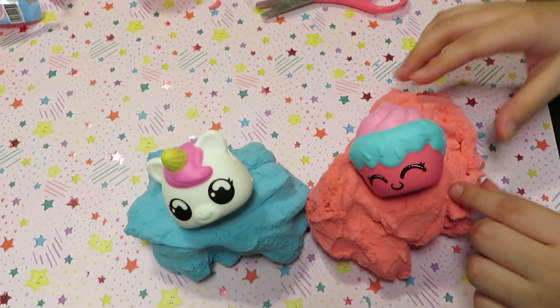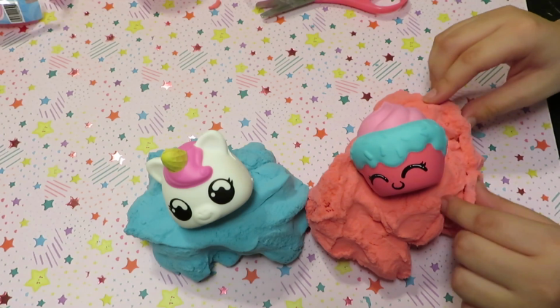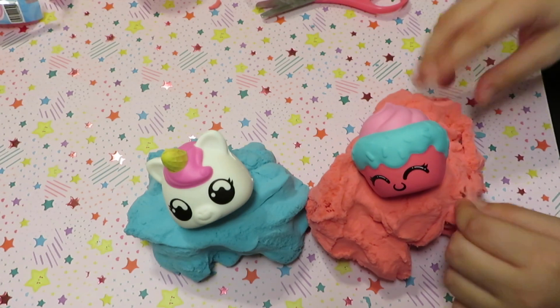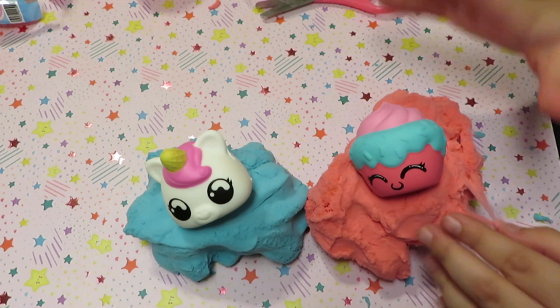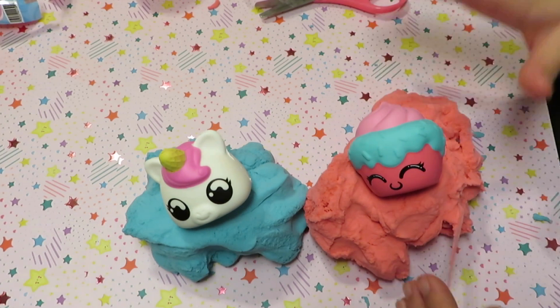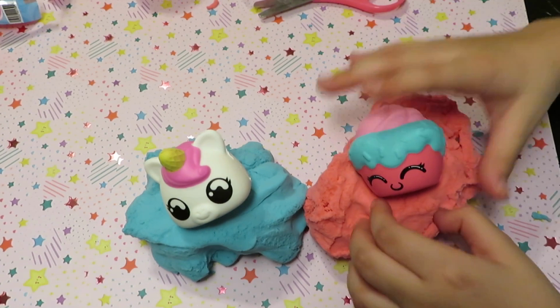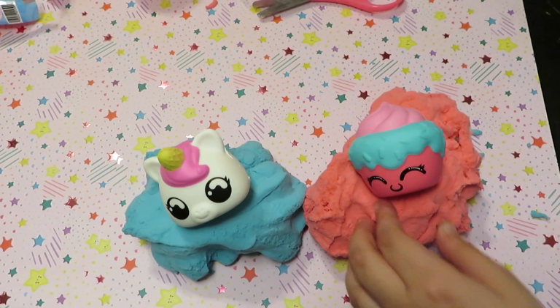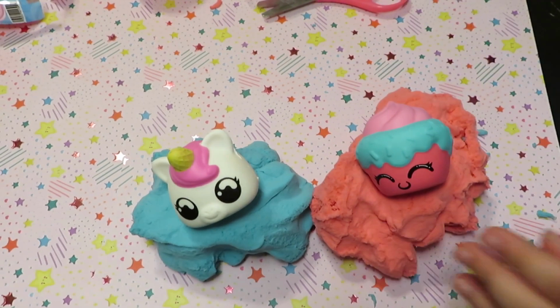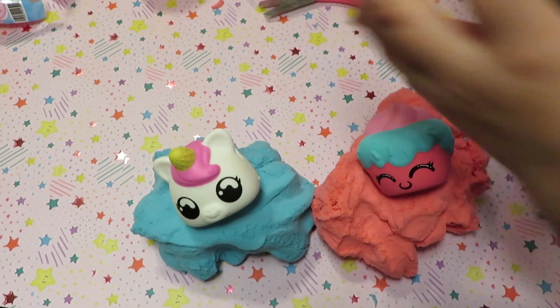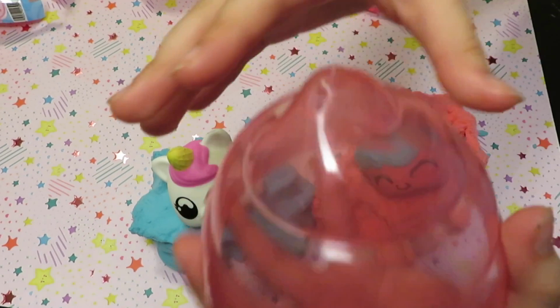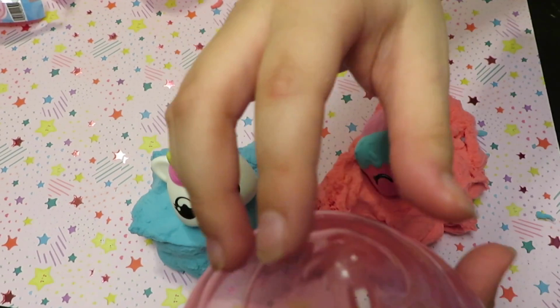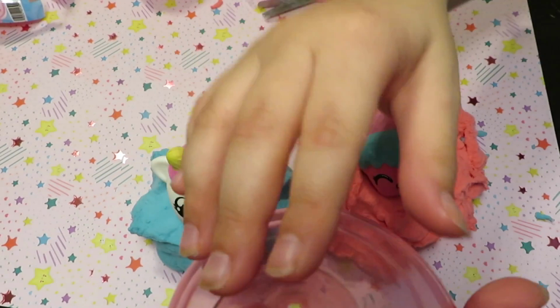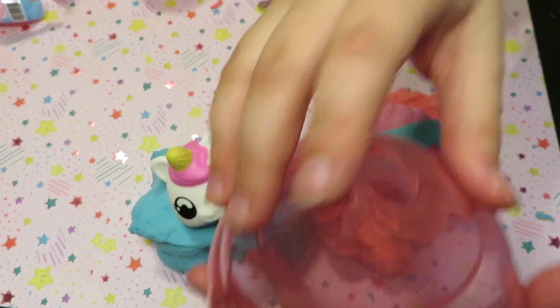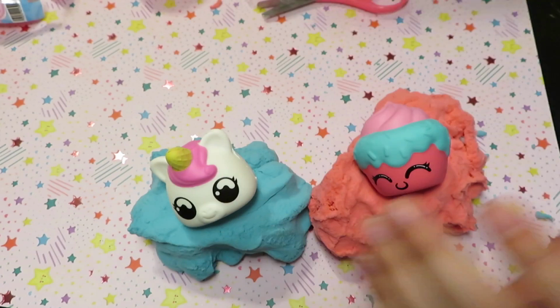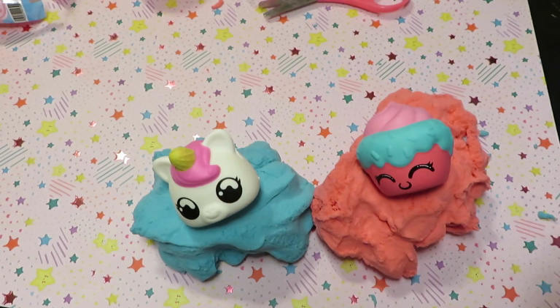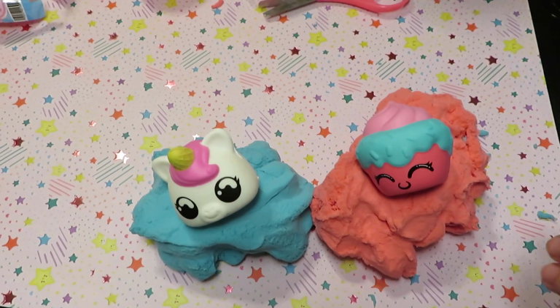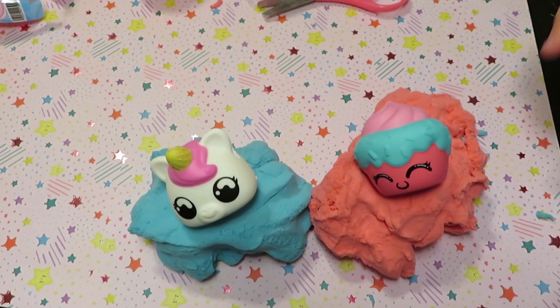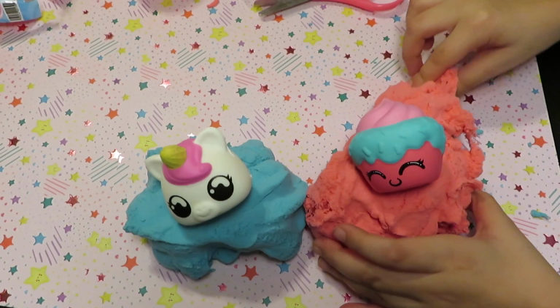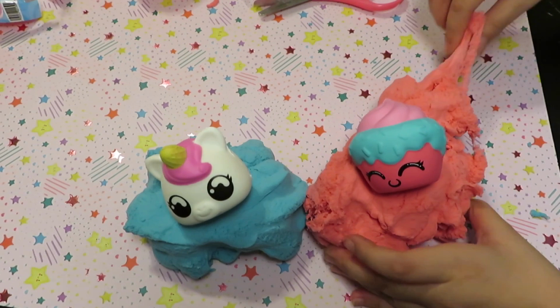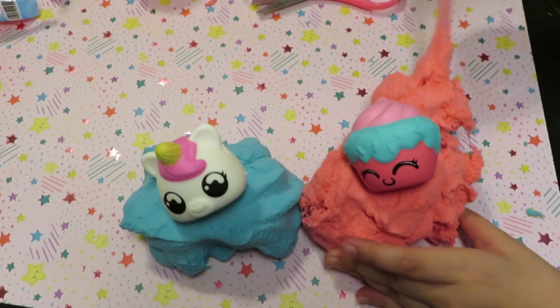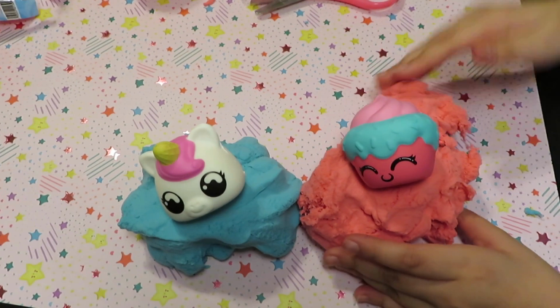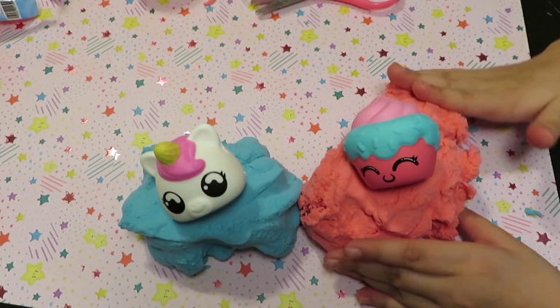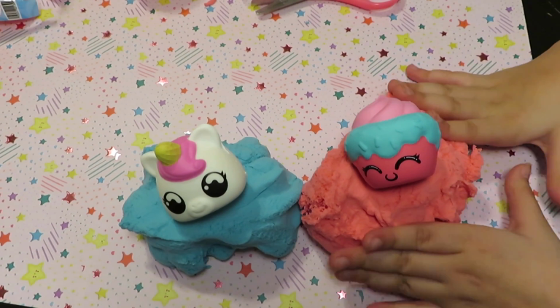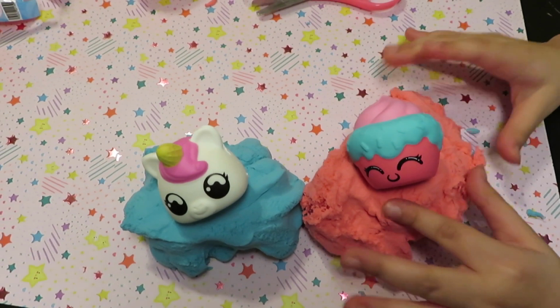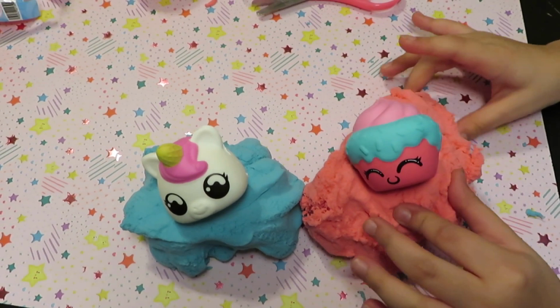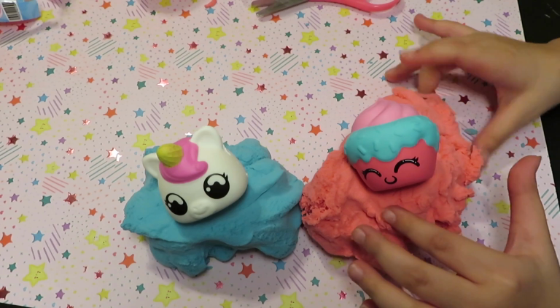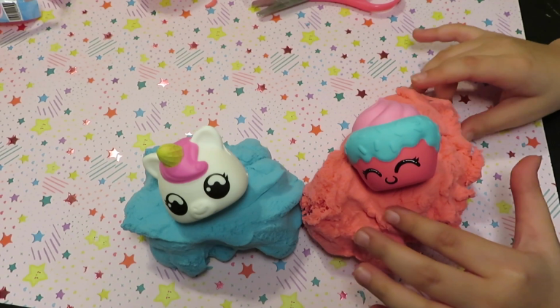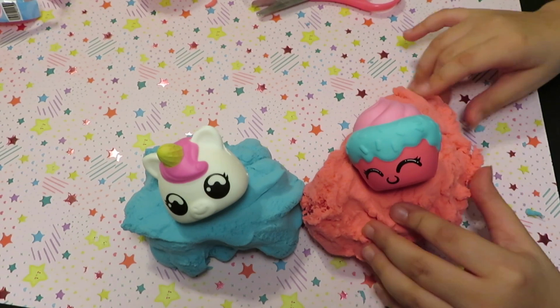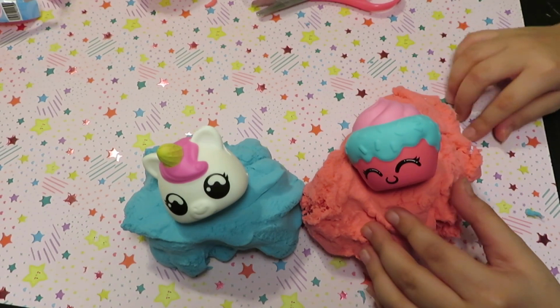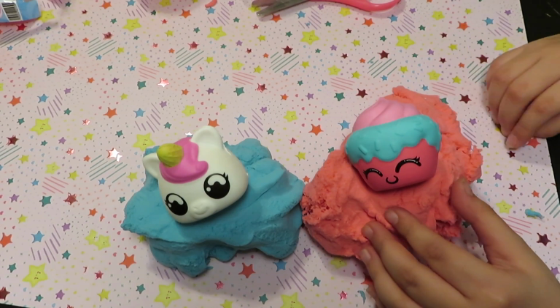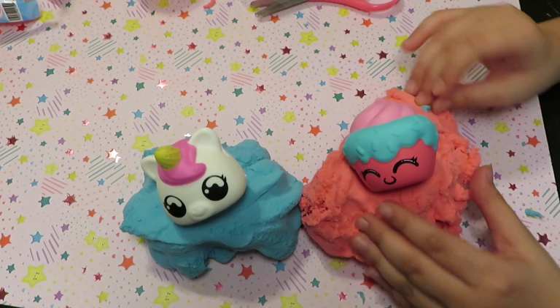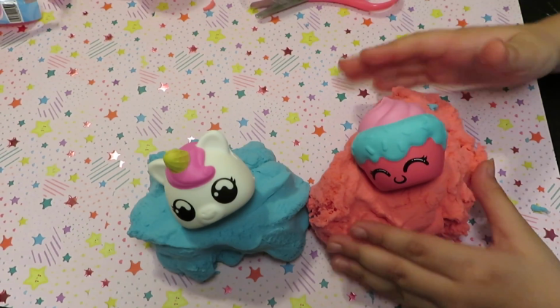I'm going to use bags for my slime because the container has holes and I don't want my slime to dry. It's really stretchy. I like it. It feels really, really soft and I like the smell of it.